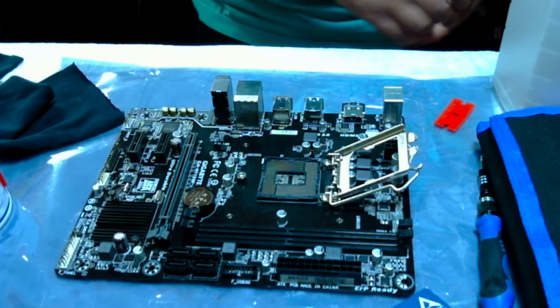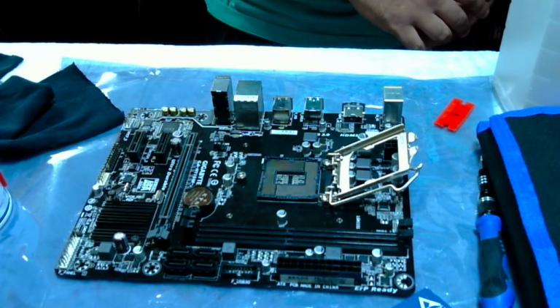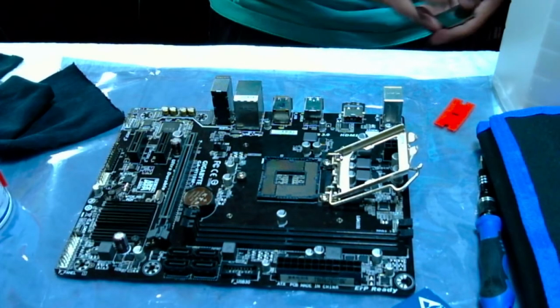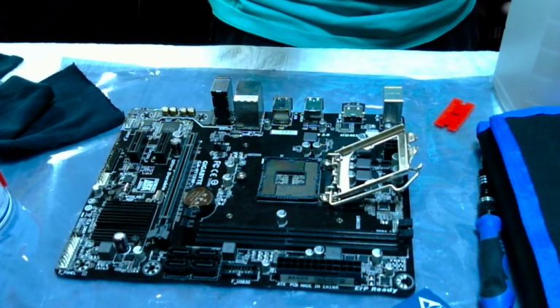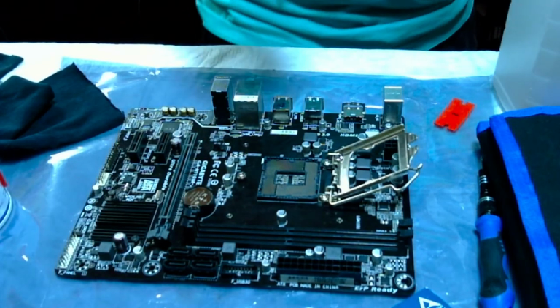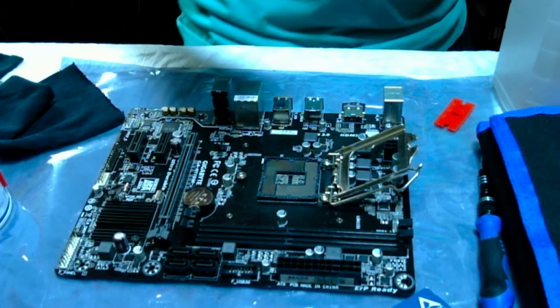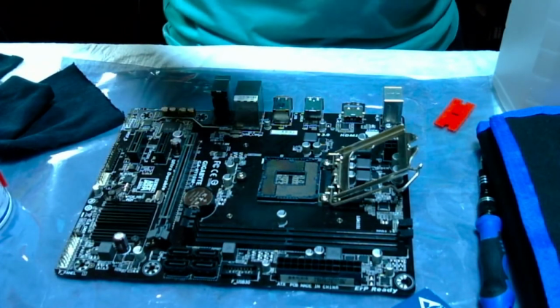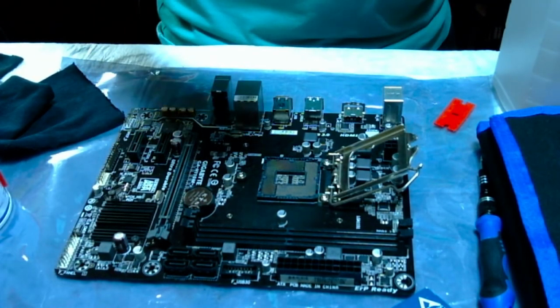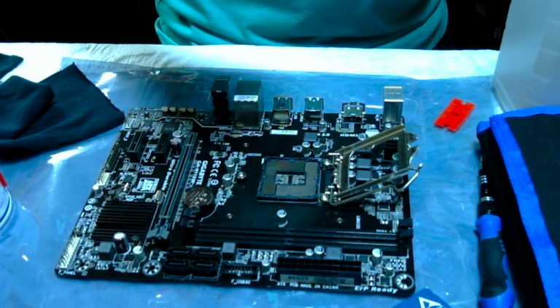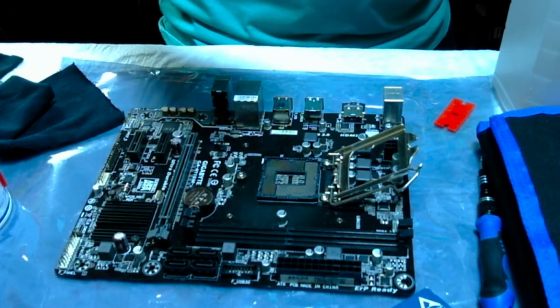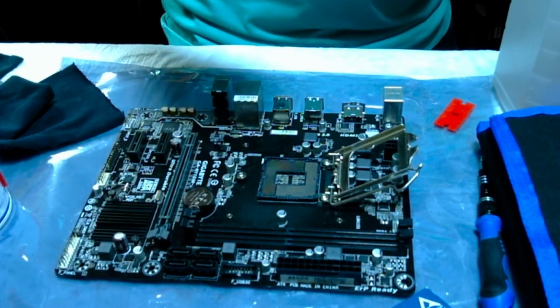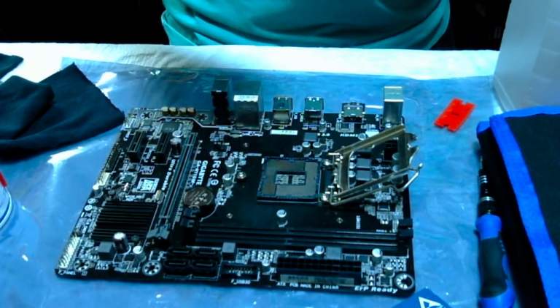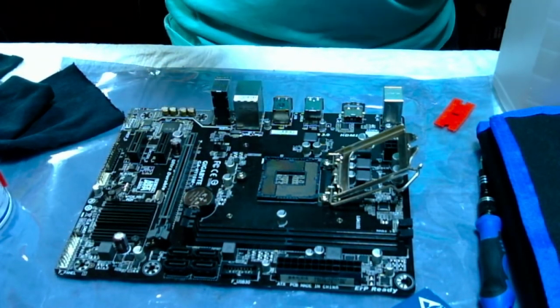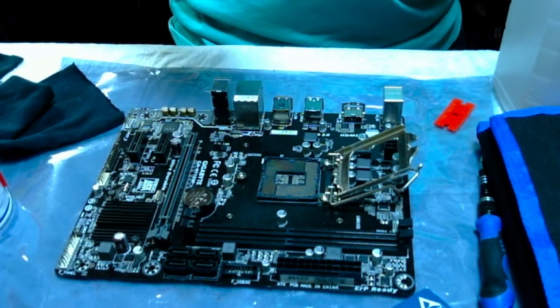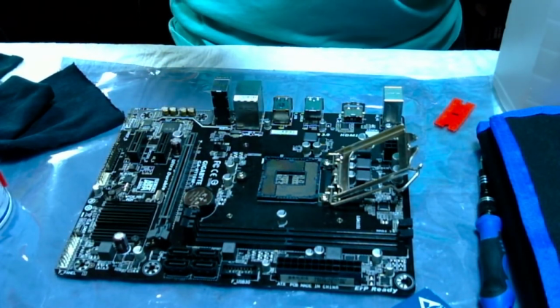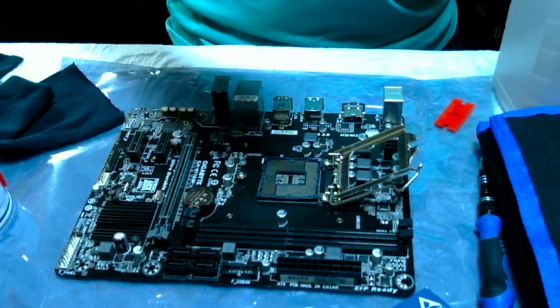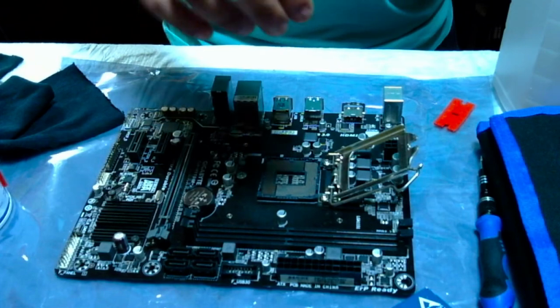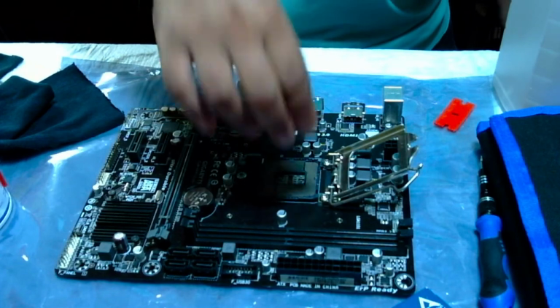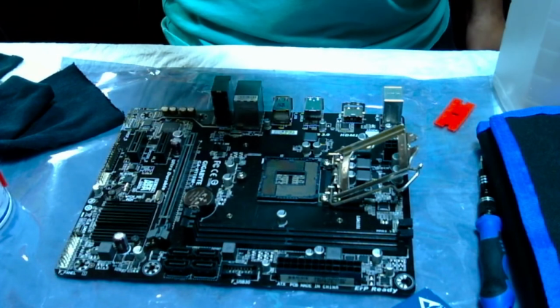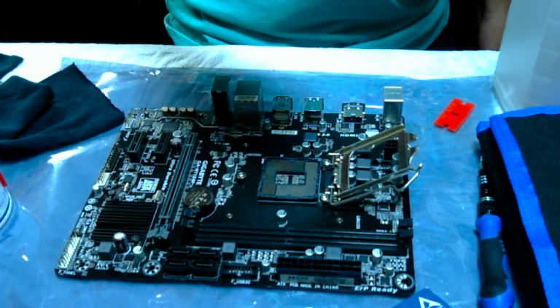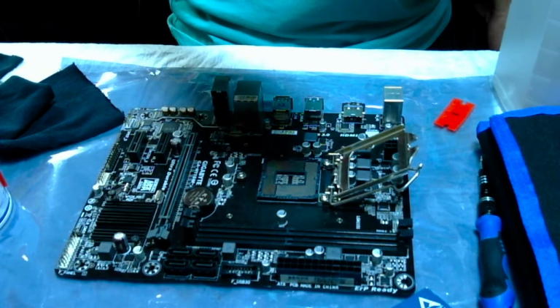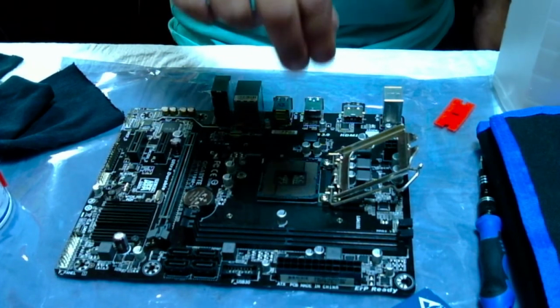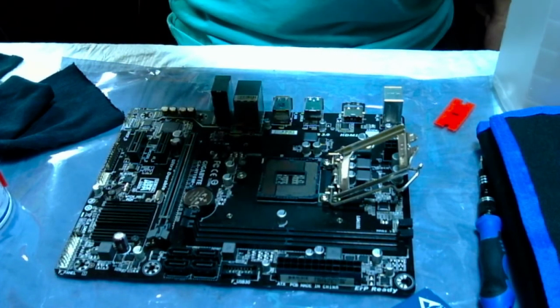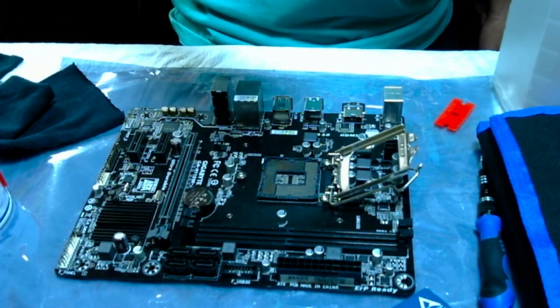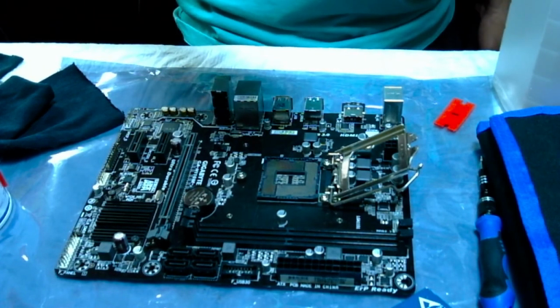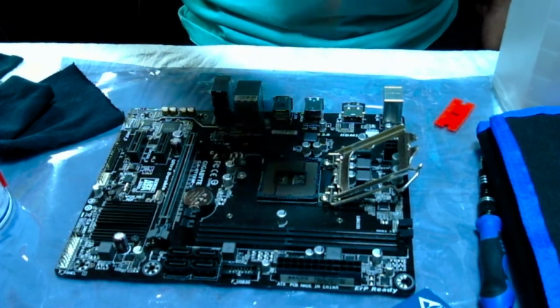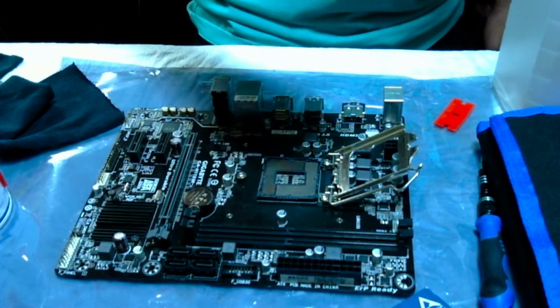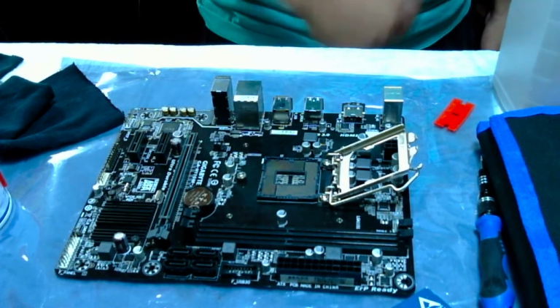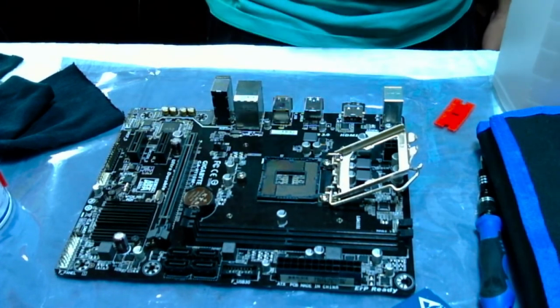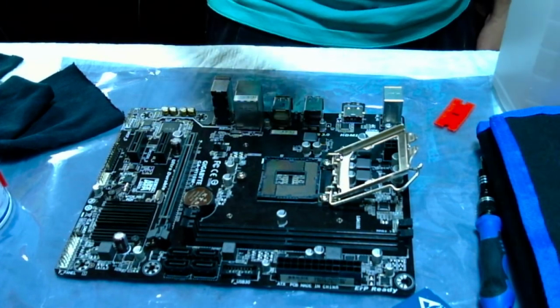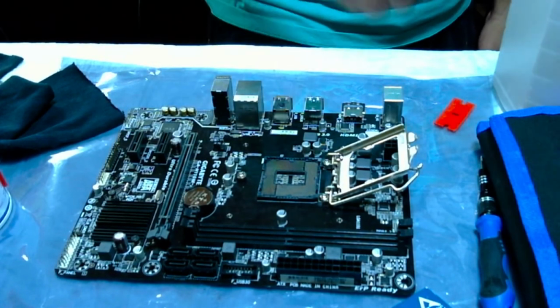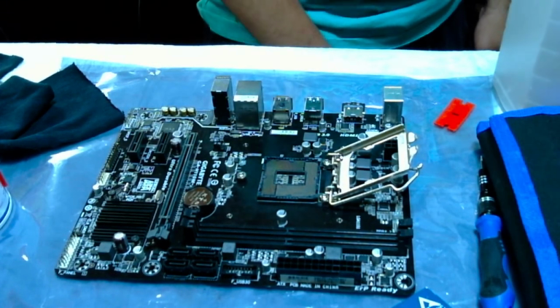I'm going to show you guys in the next video how to place the actual CPU in there the correct way.